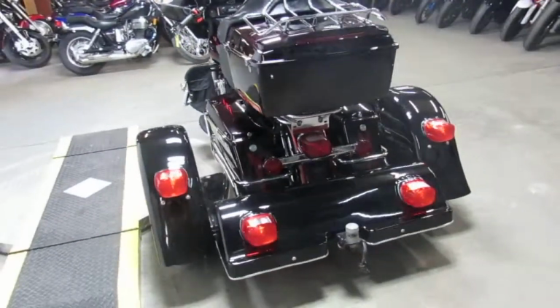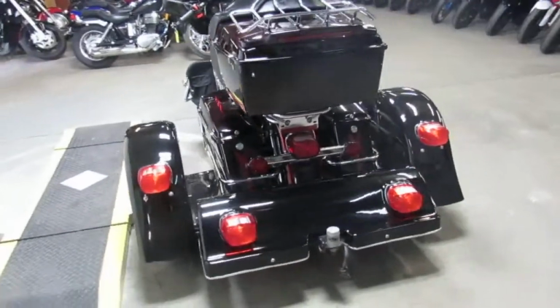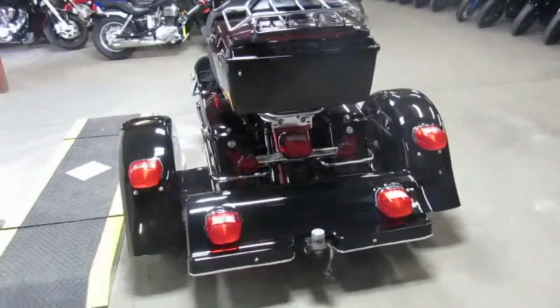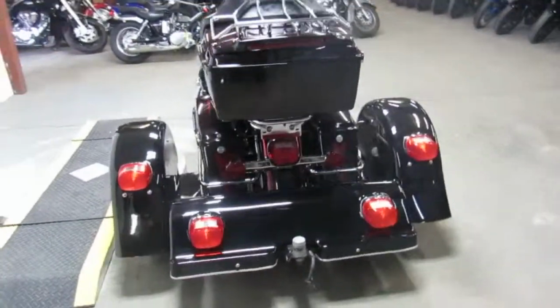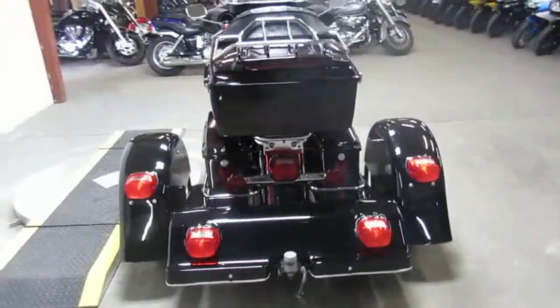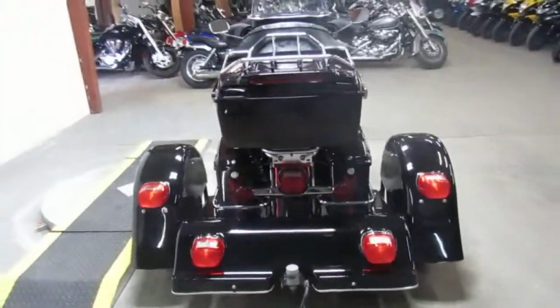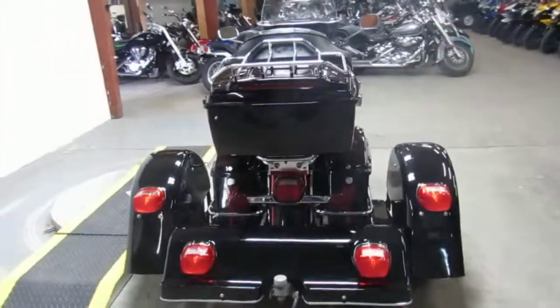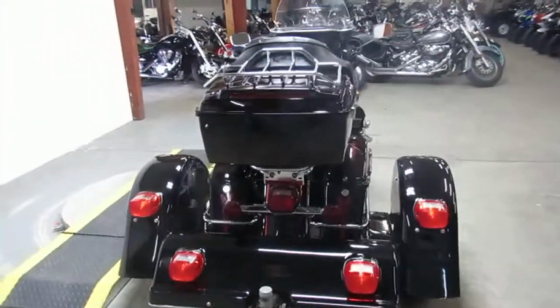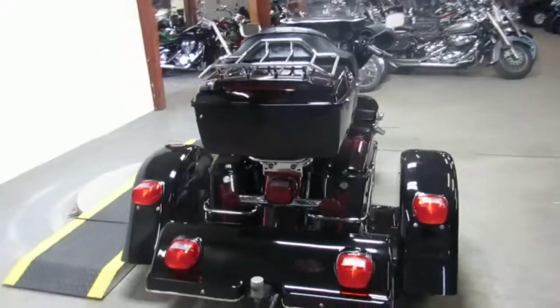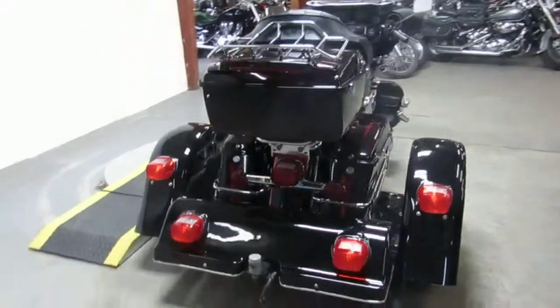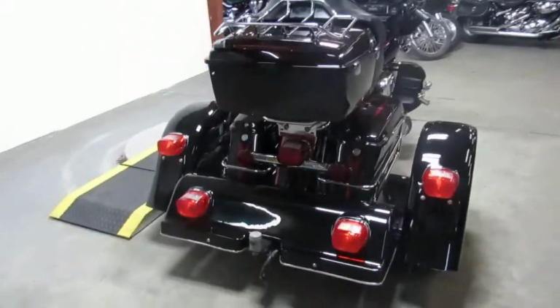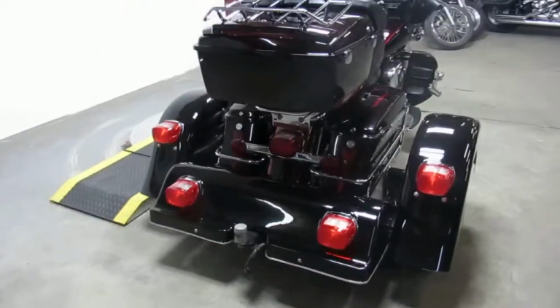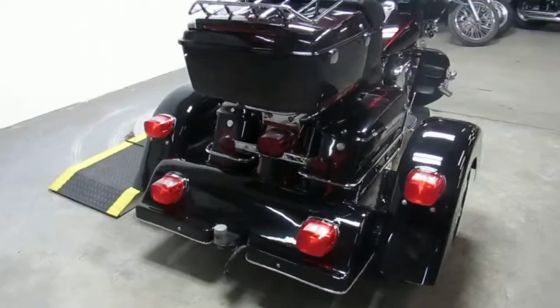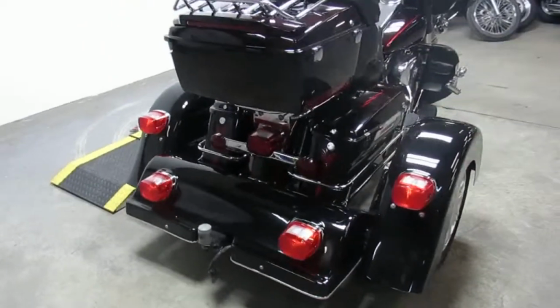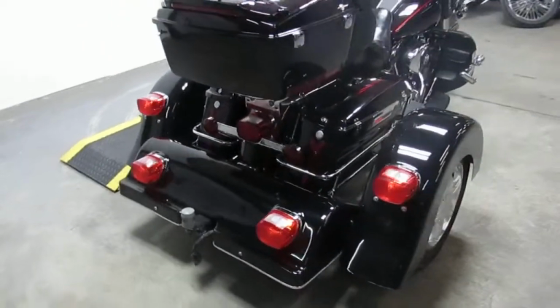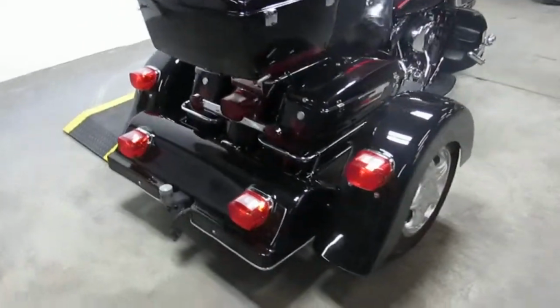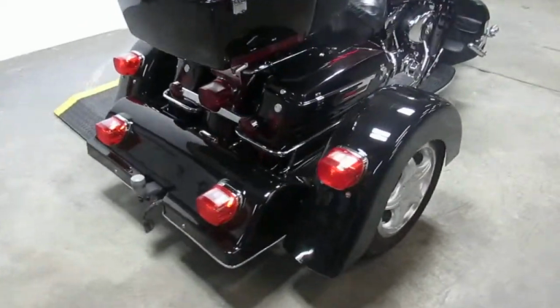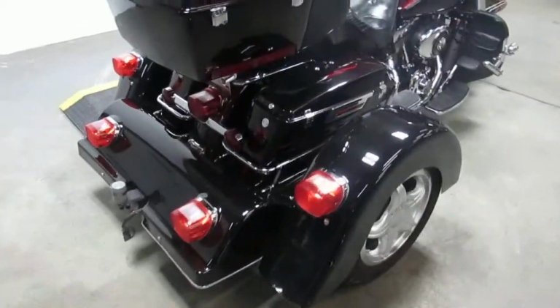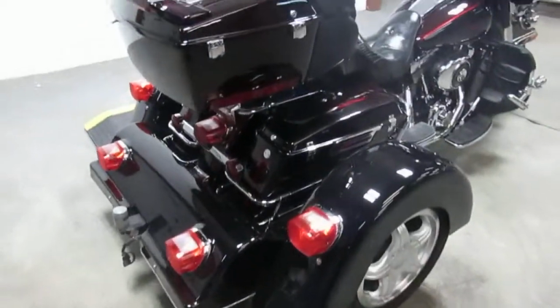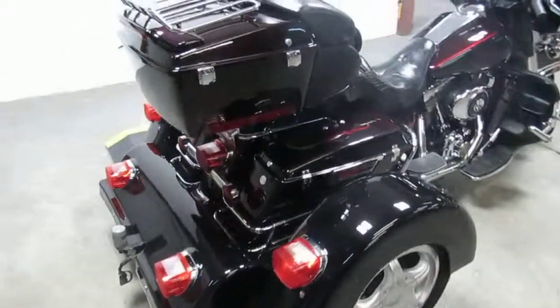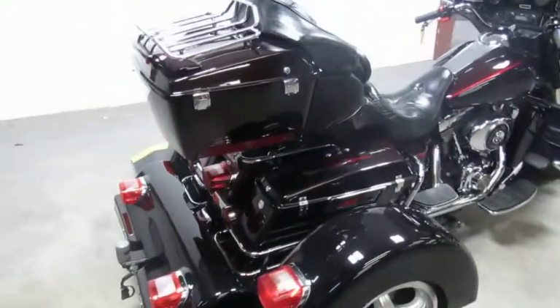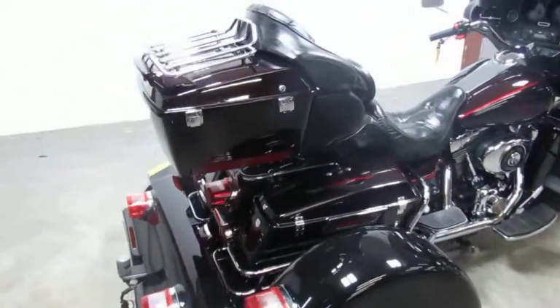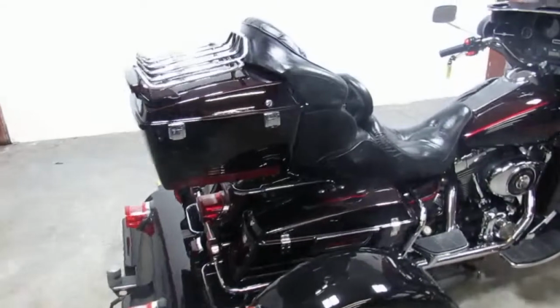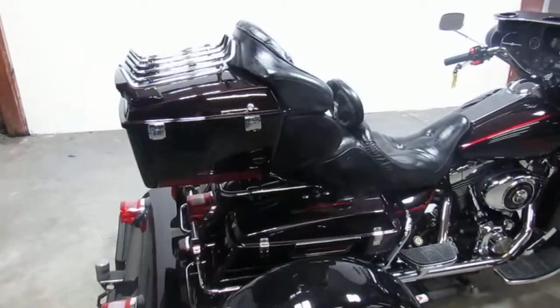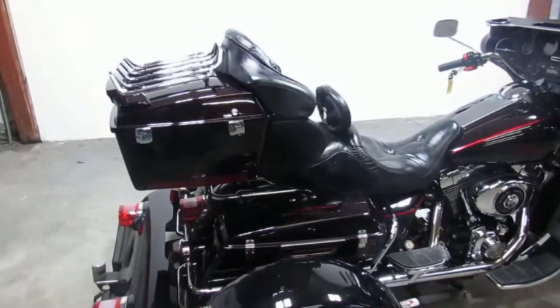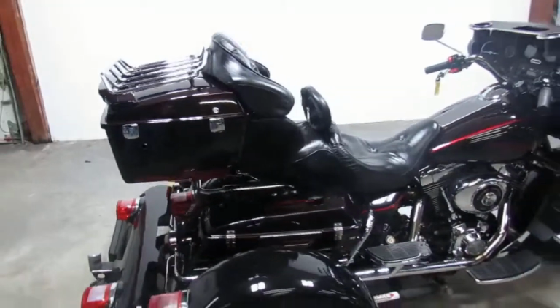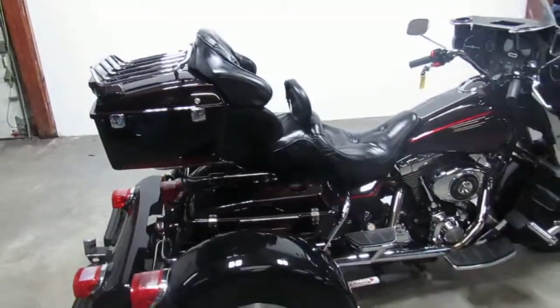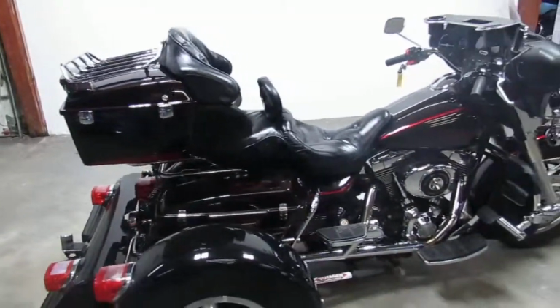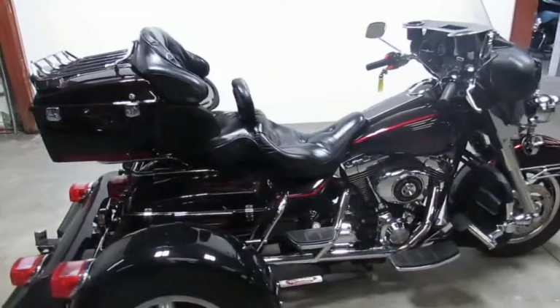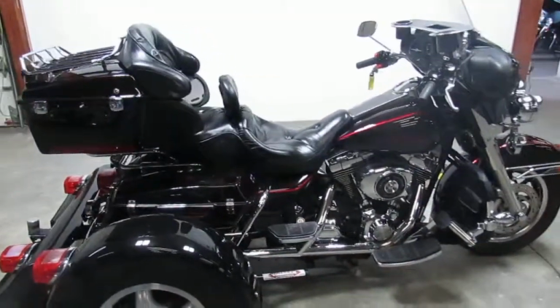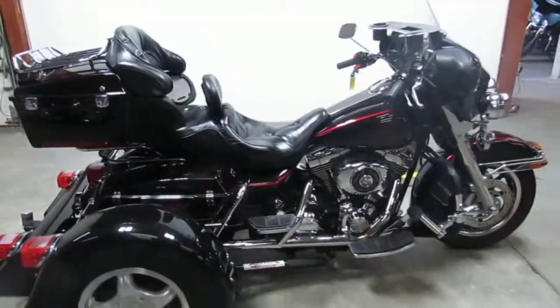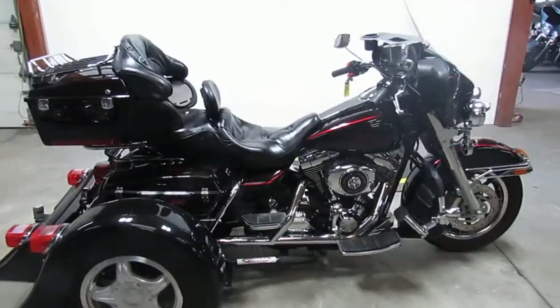It's a 2003 FL-HT. It's injected, which is nice — you don't have to worry about the carburetors. We got this thing priced right at $12,999. It's a good-looking trike.